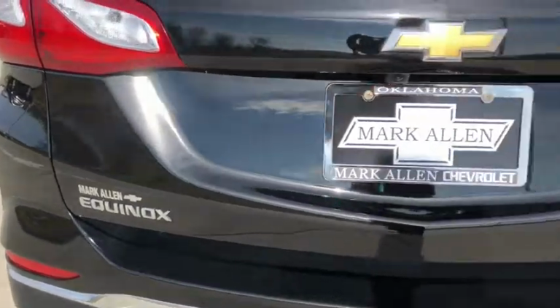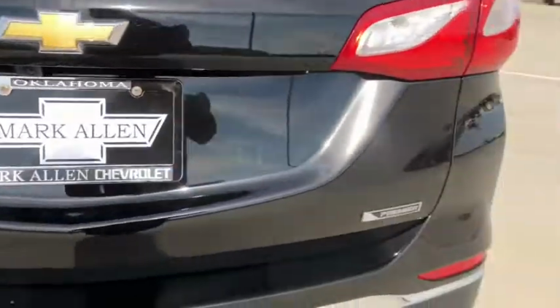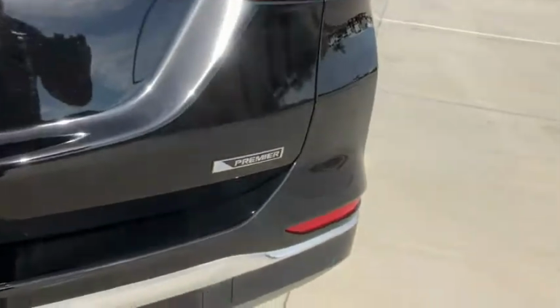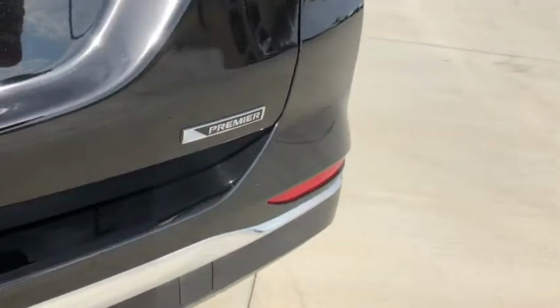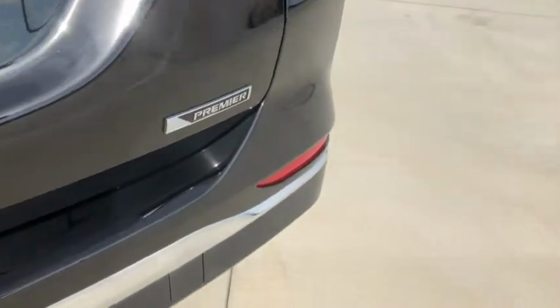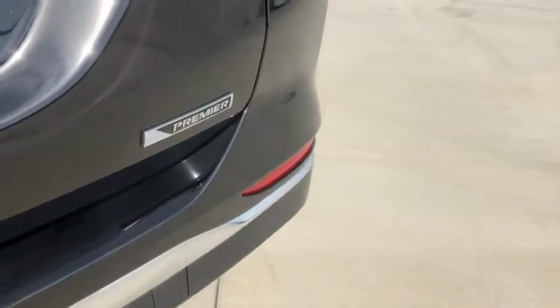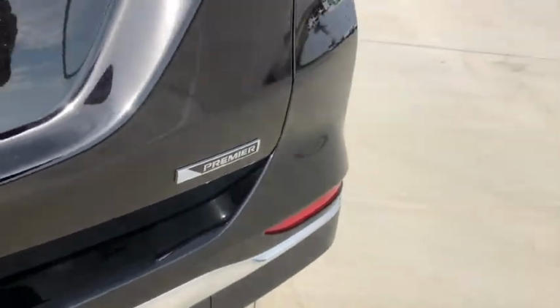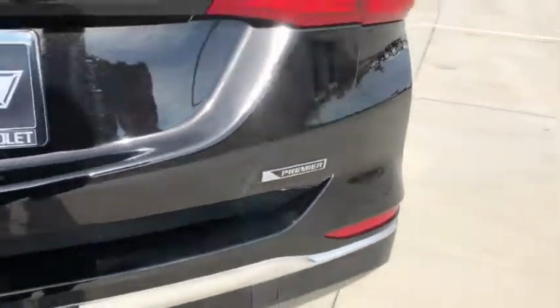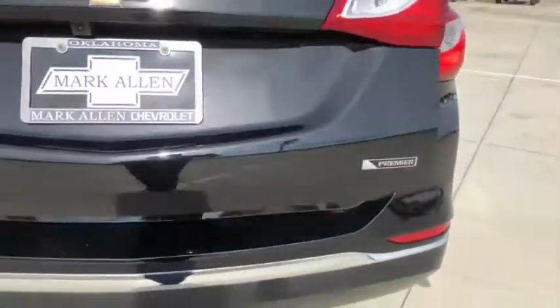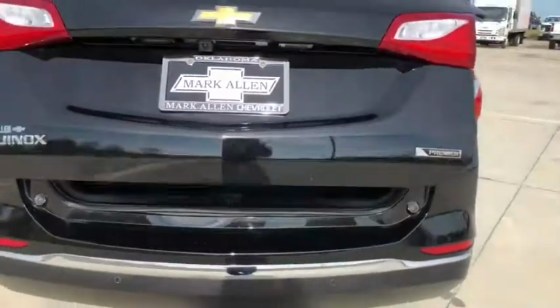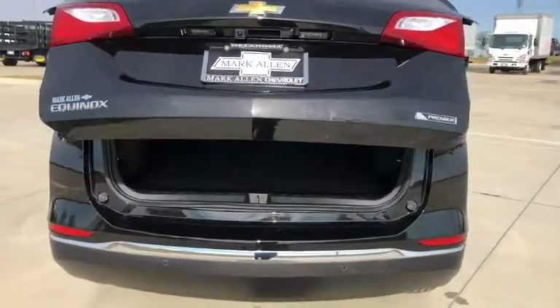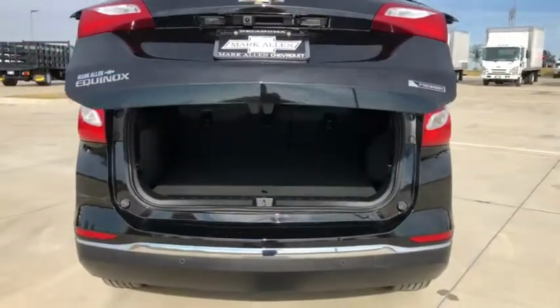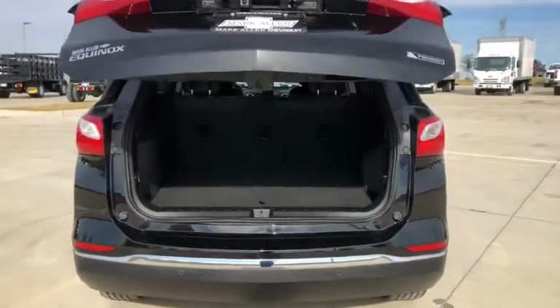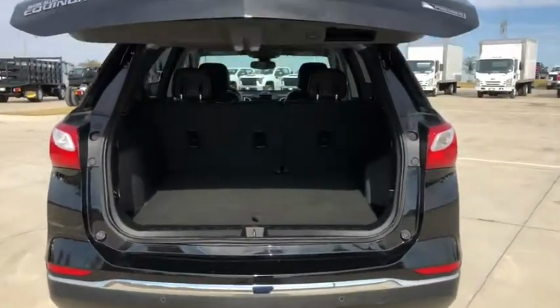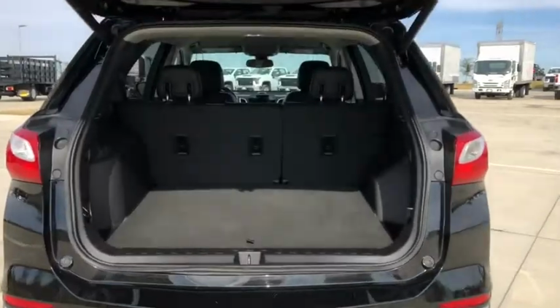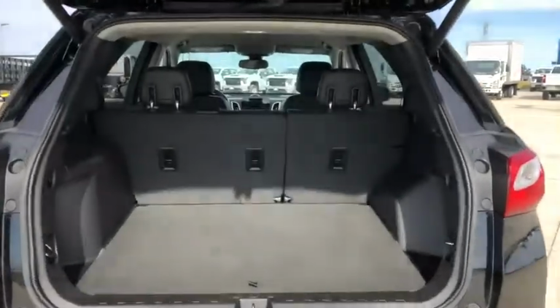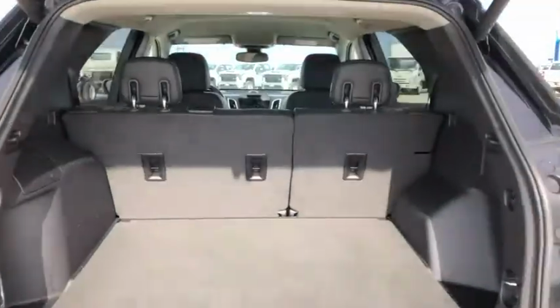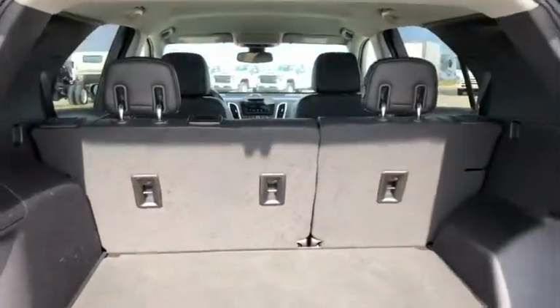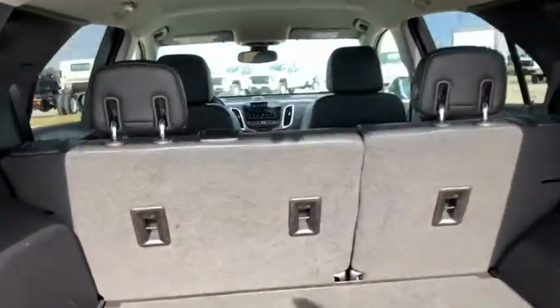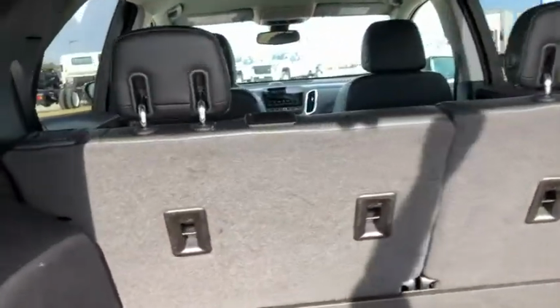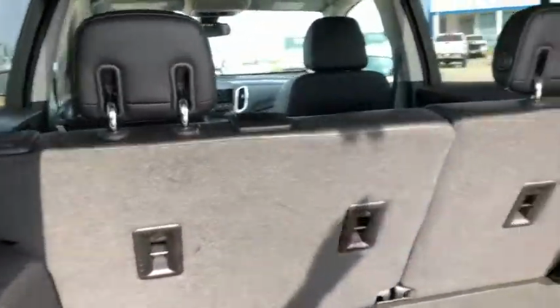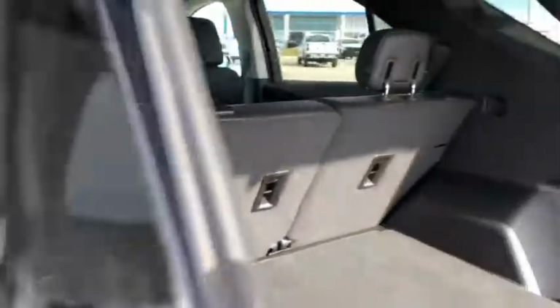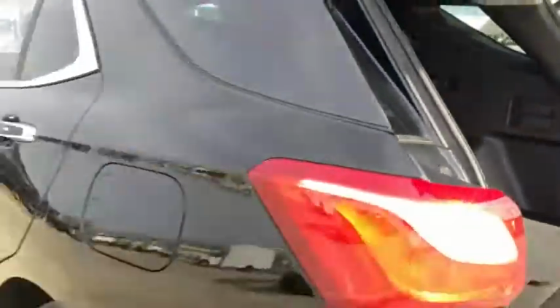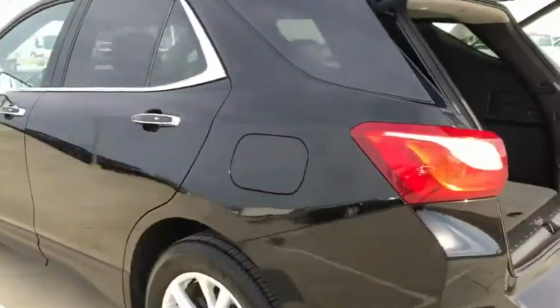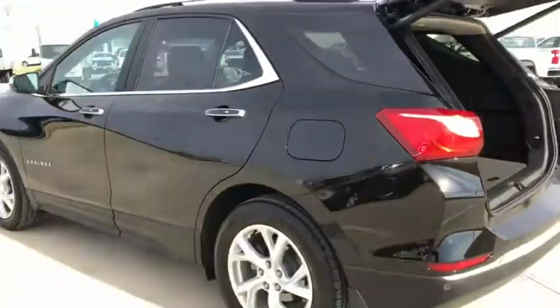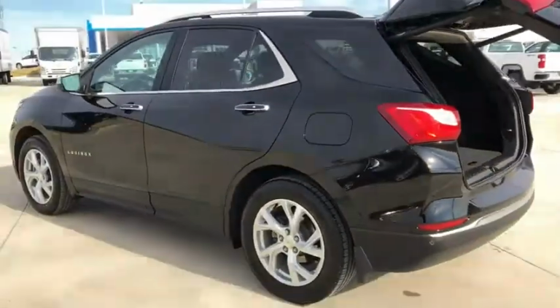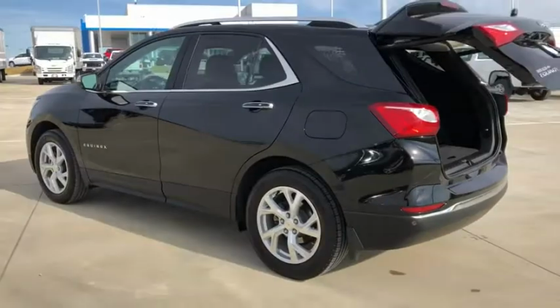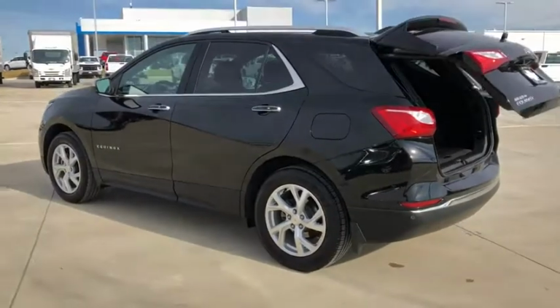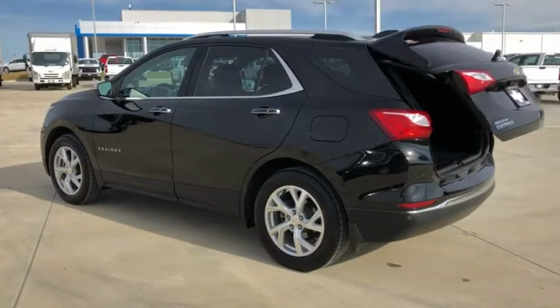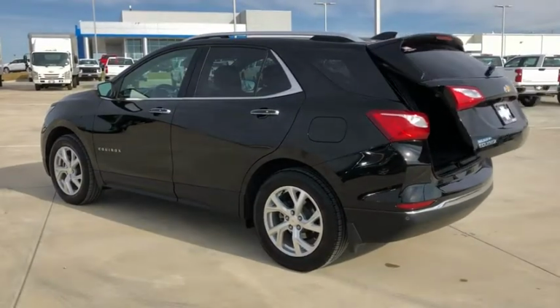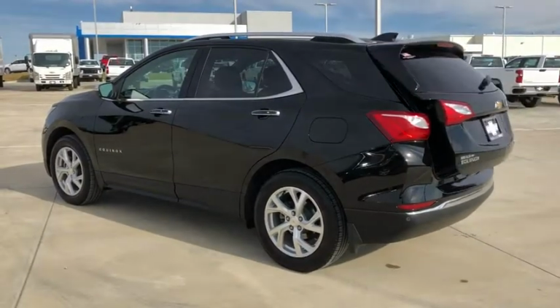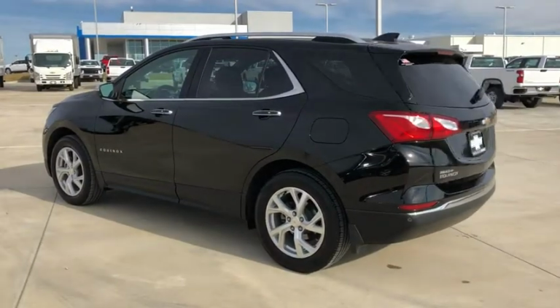These are just some of the great options this vehicle comes with: power liftgate, electronic stability control, seat memory, trip computer, power windows, ABS, four-wheel disc brakes, and power steering.